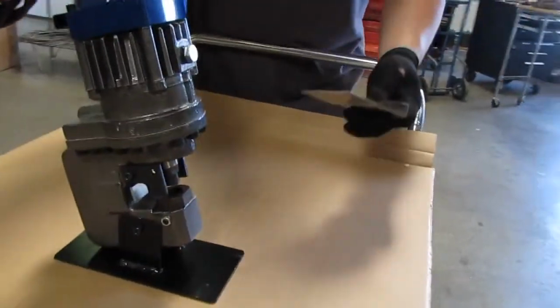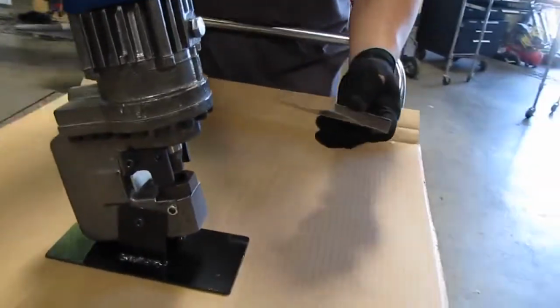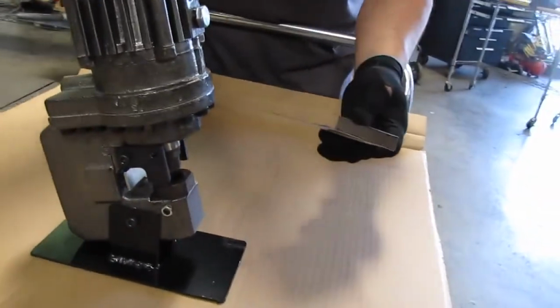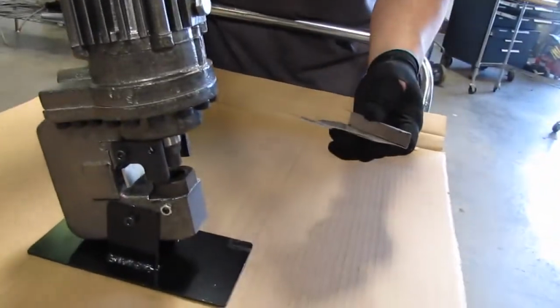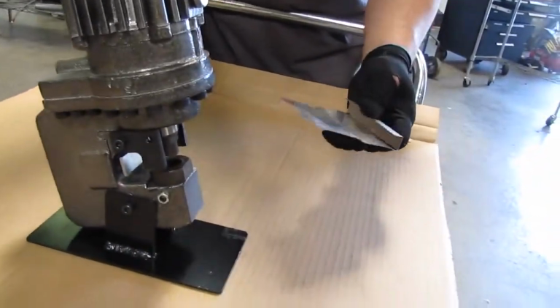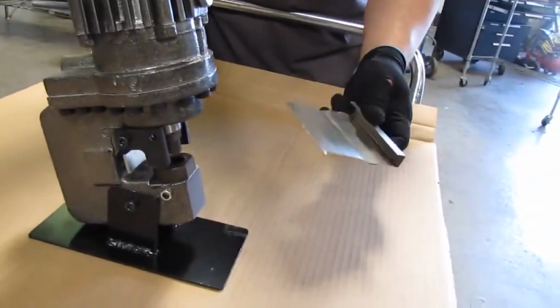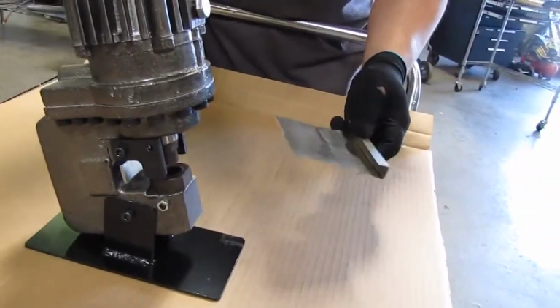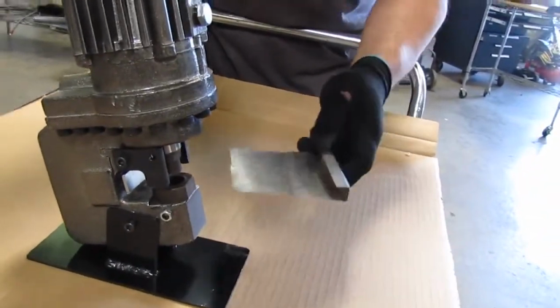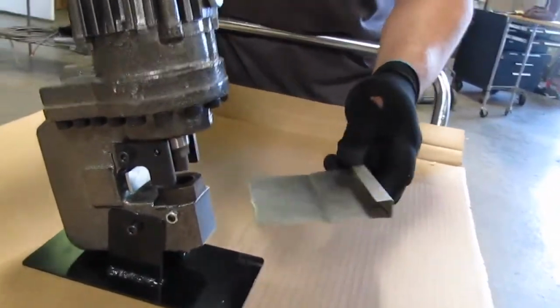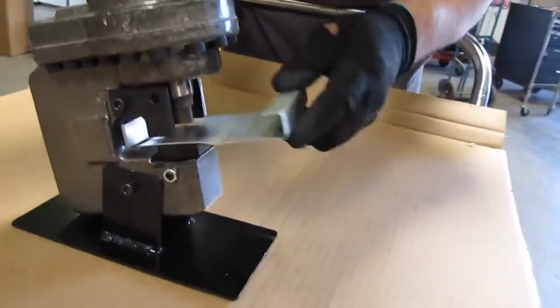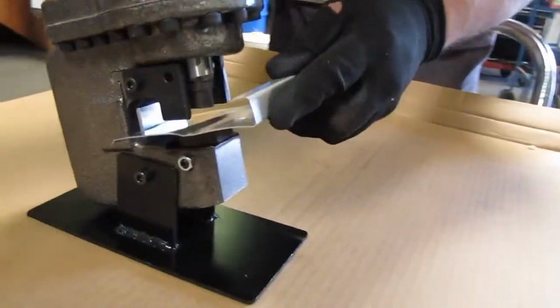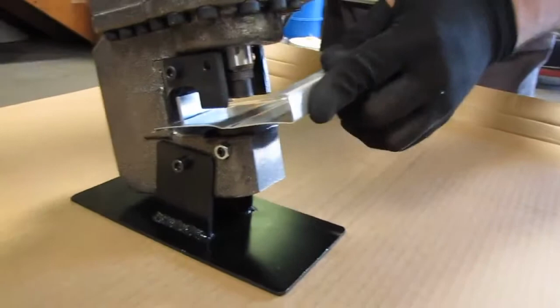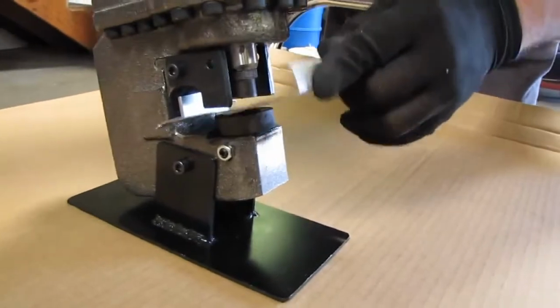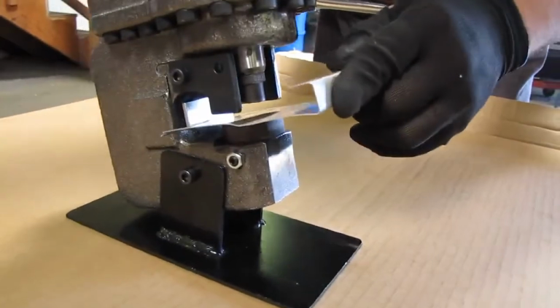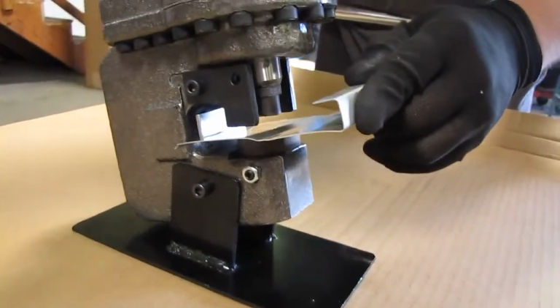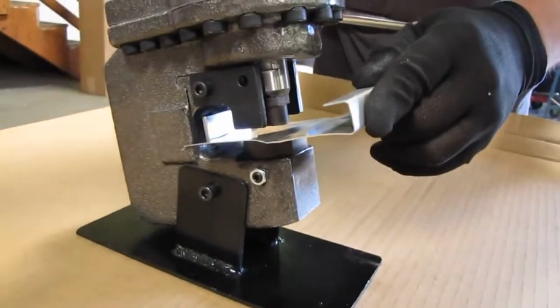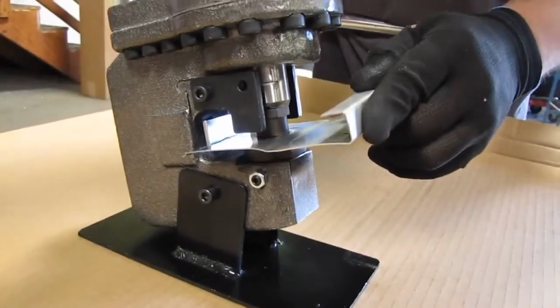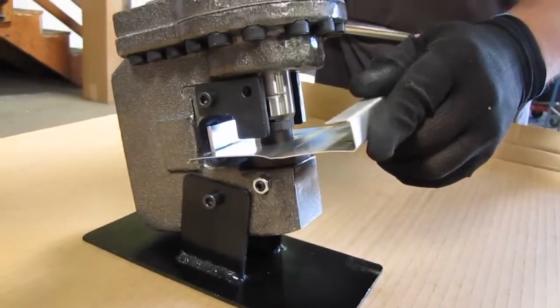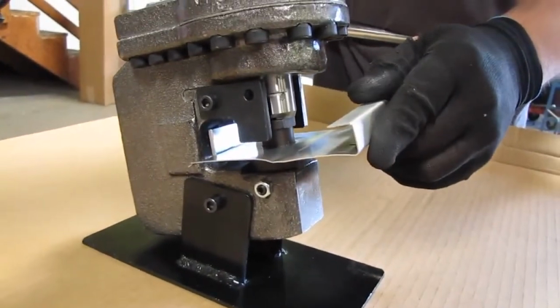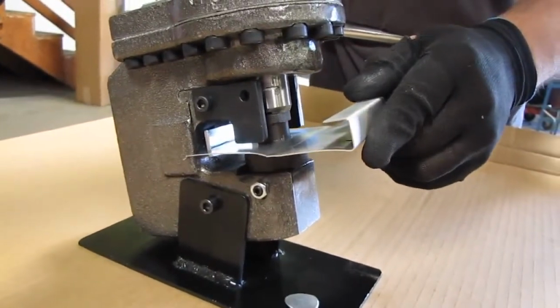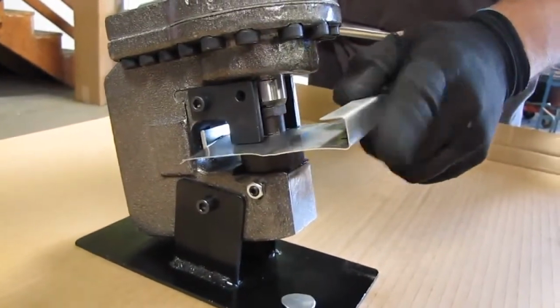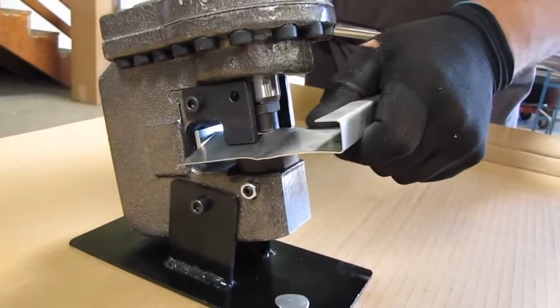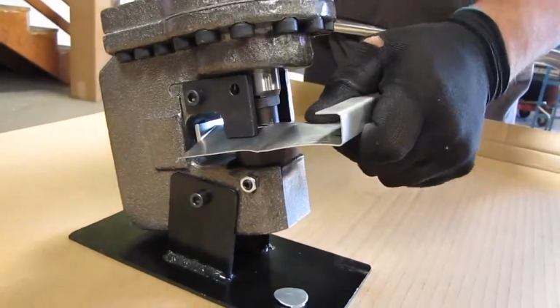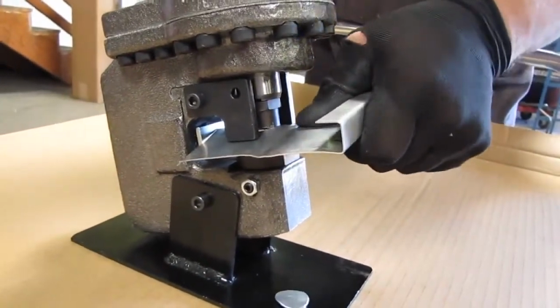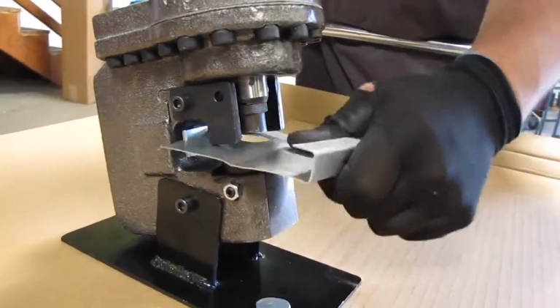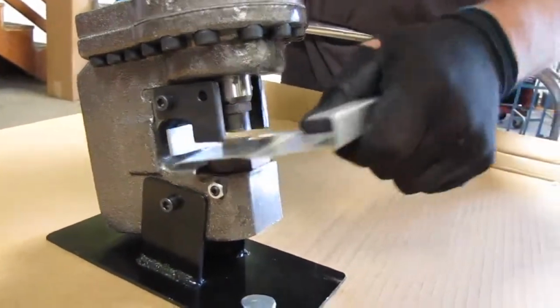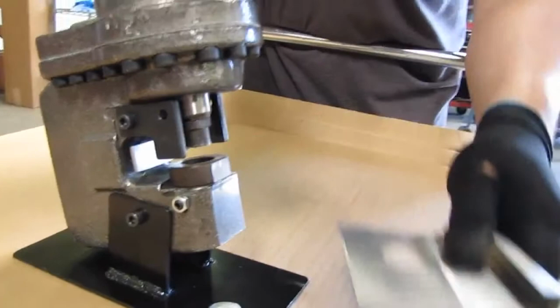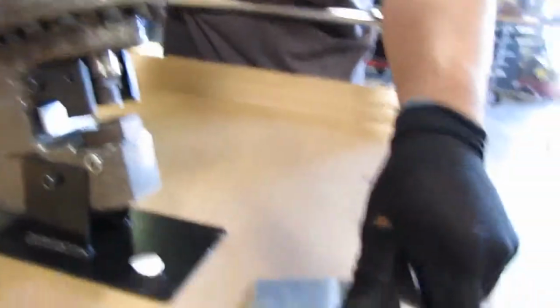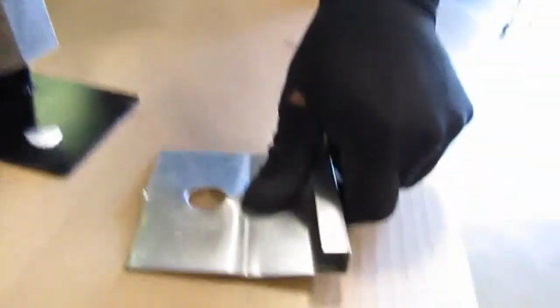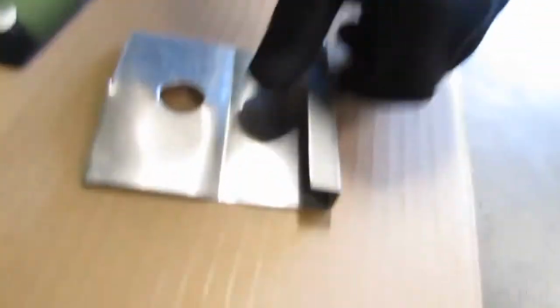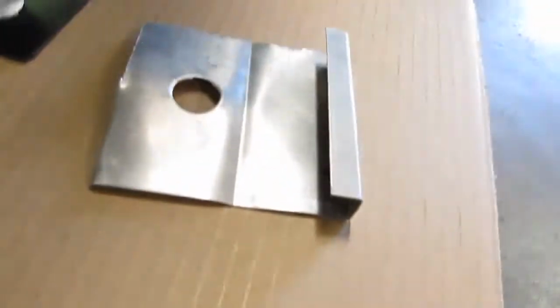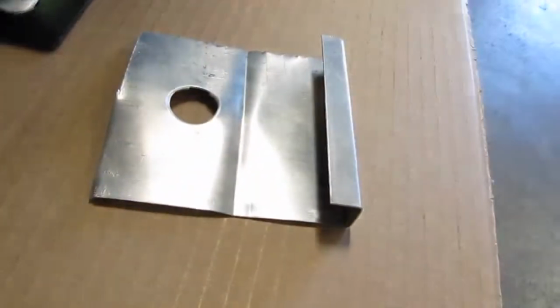Here's the first sample right here. We're going to go ahead and cut that. That's your first one.